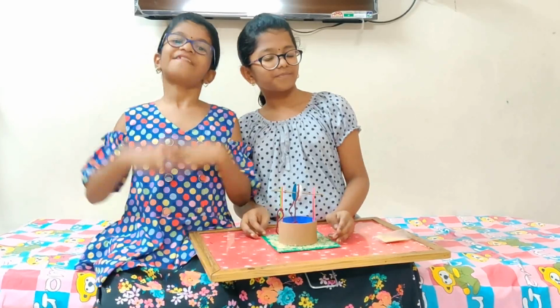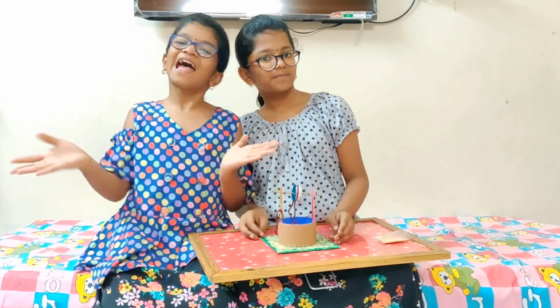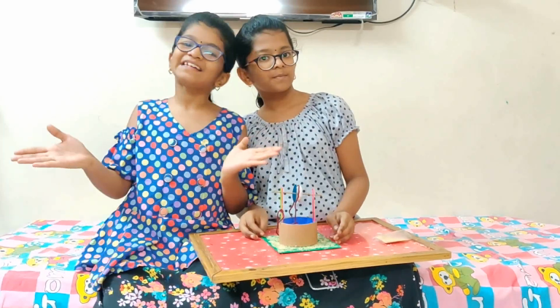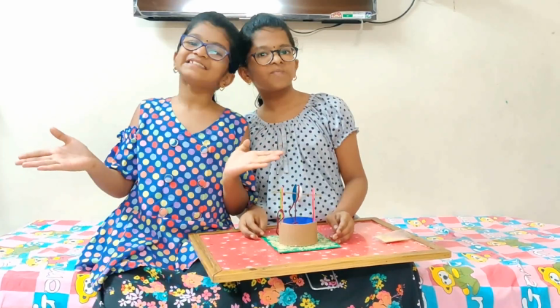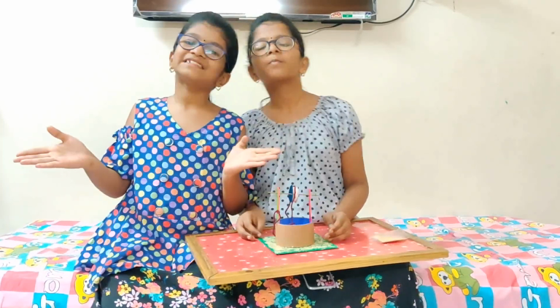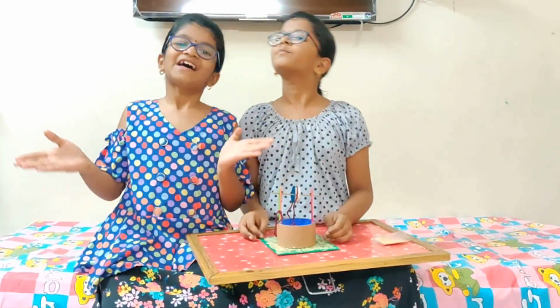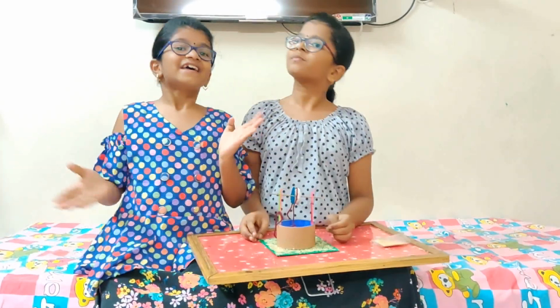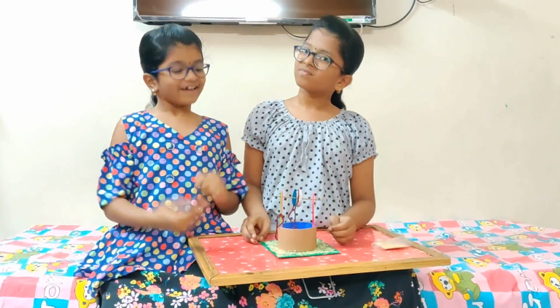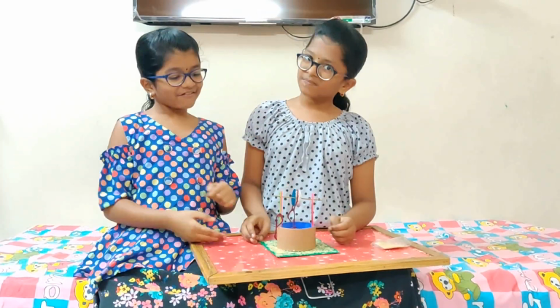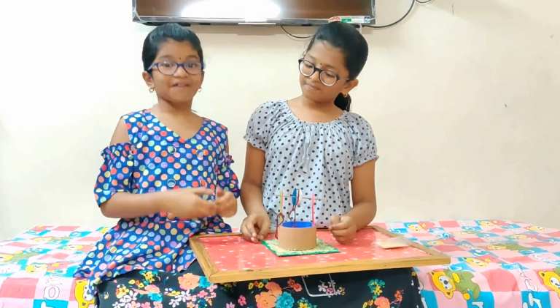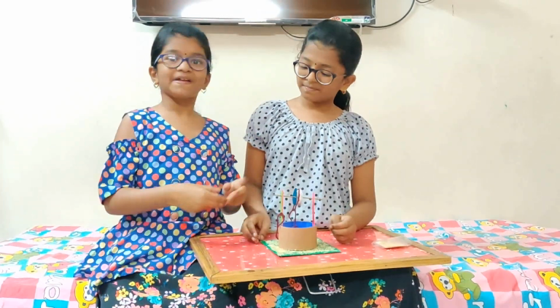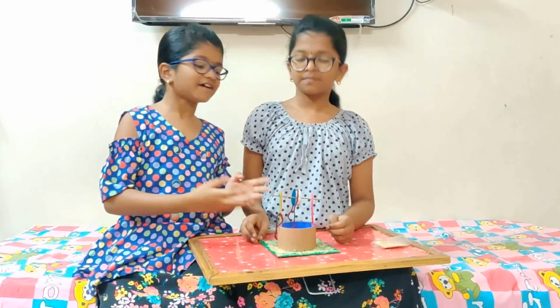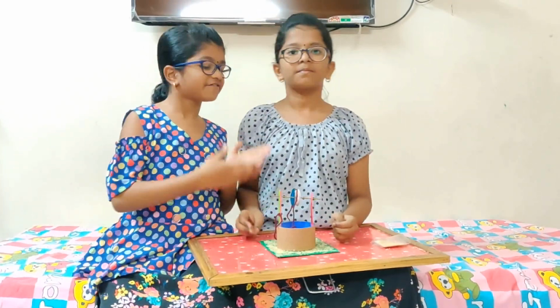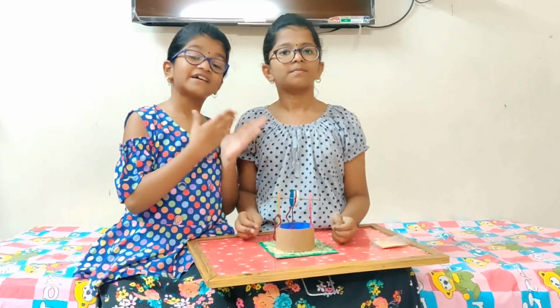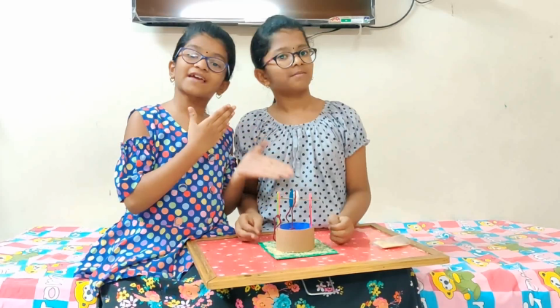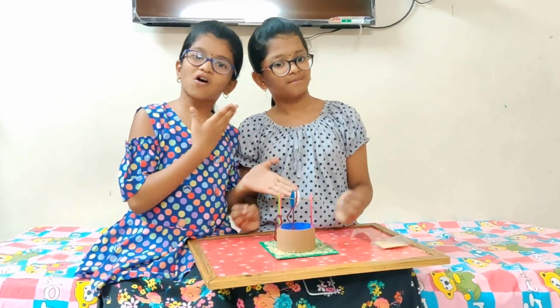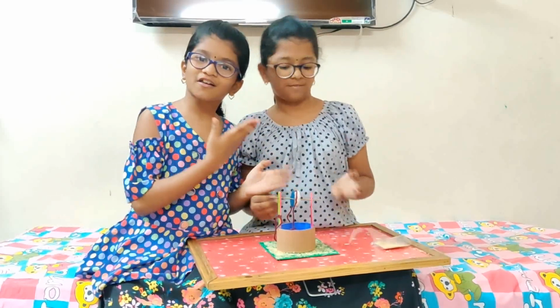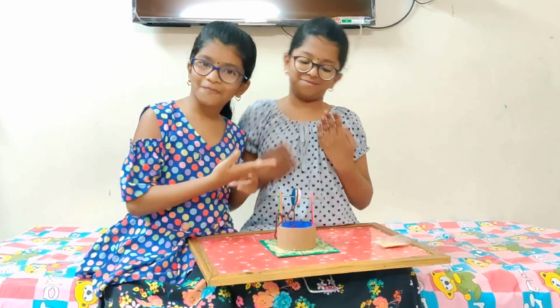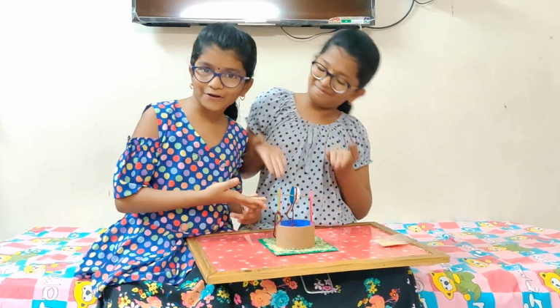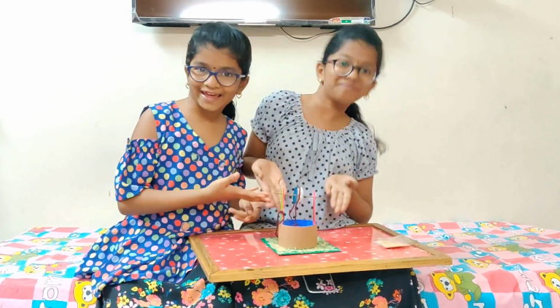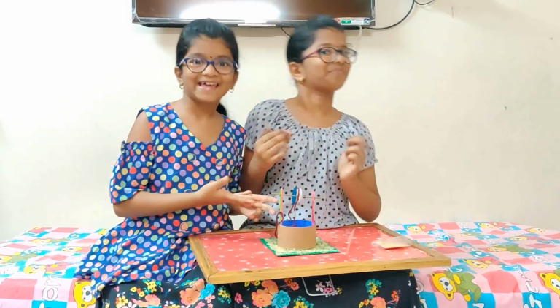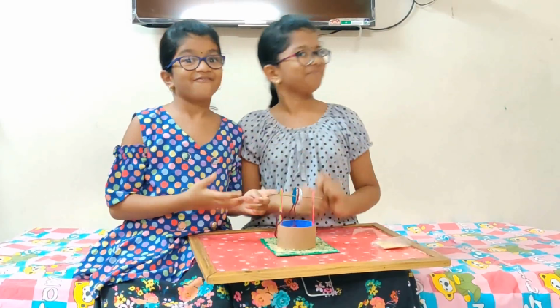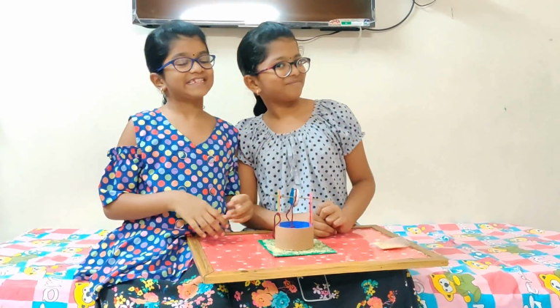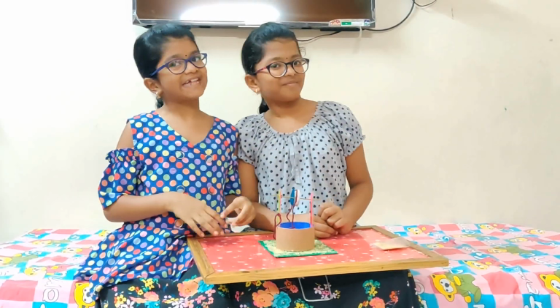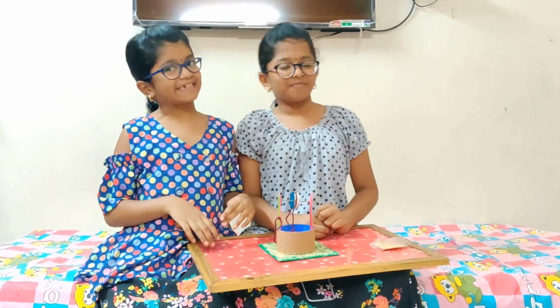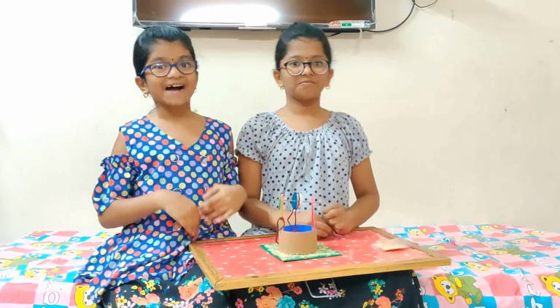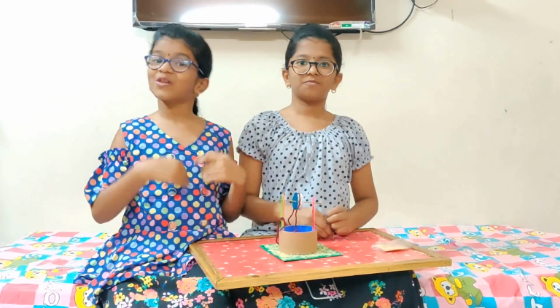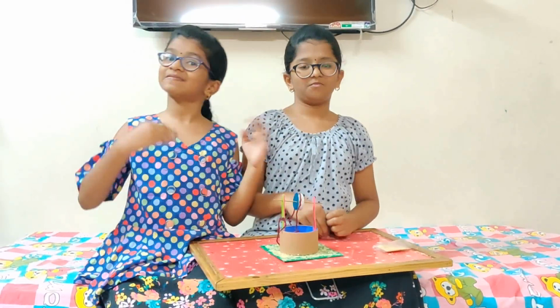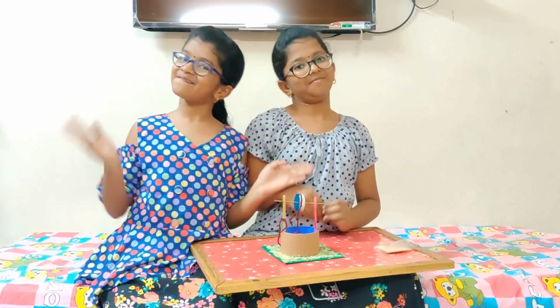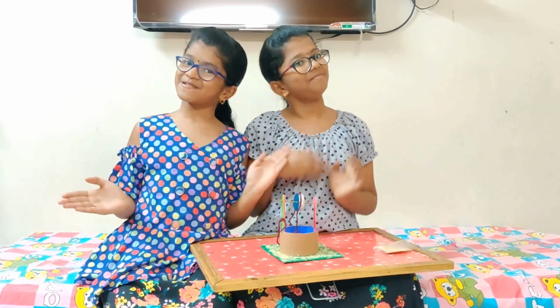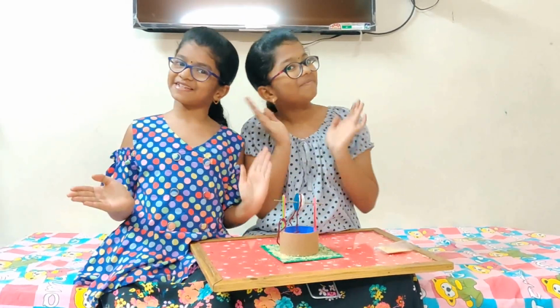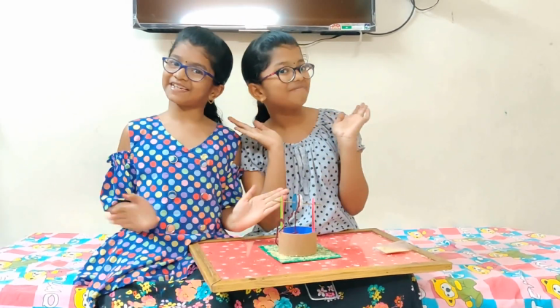Friends, here we have completed the working model of the pulley. This is an example of a simple machine.